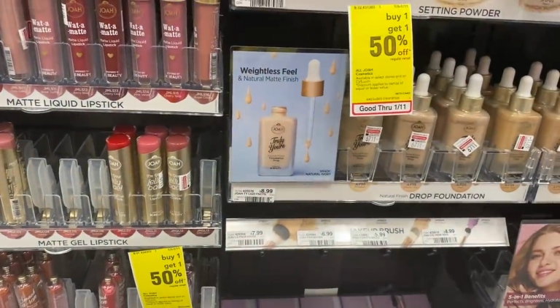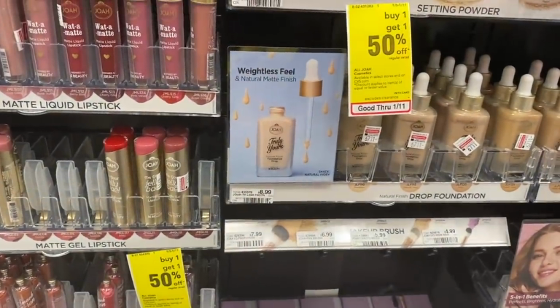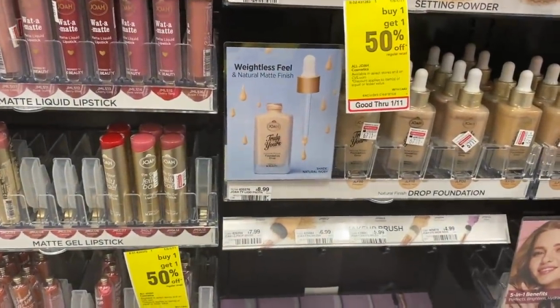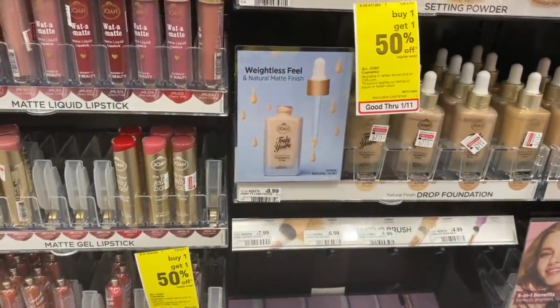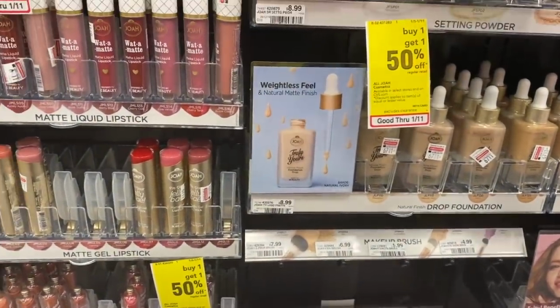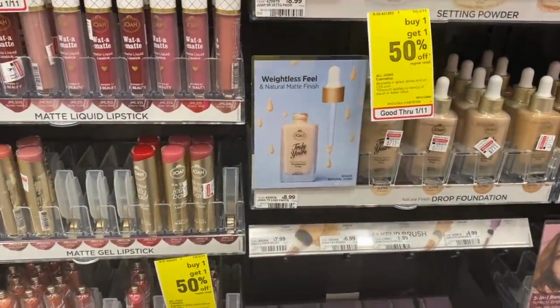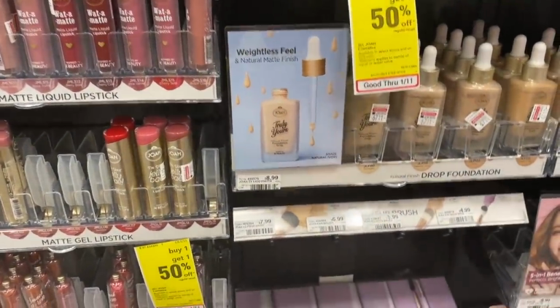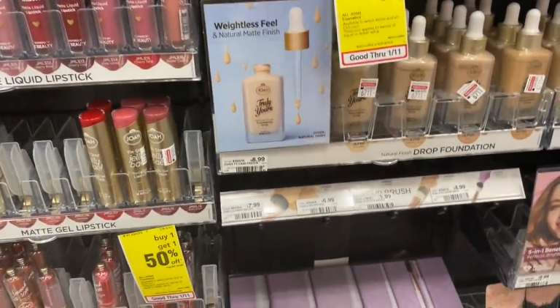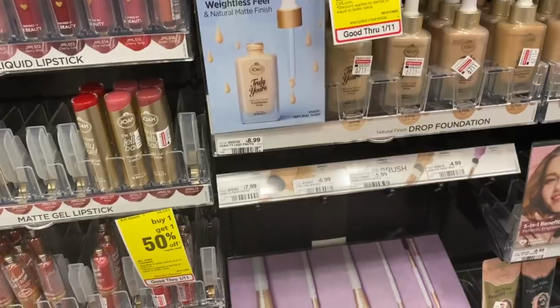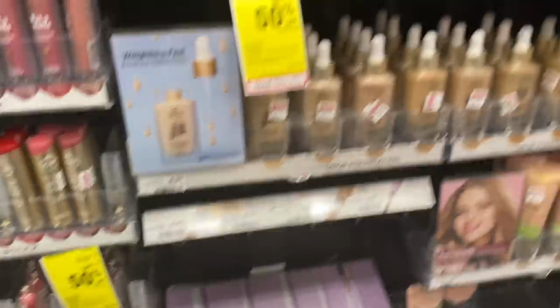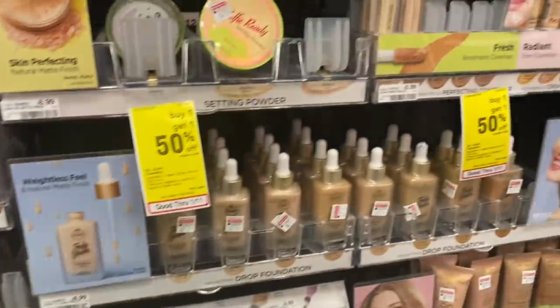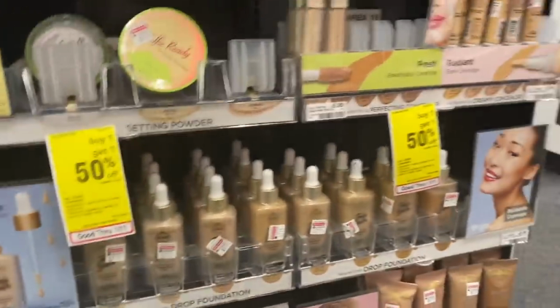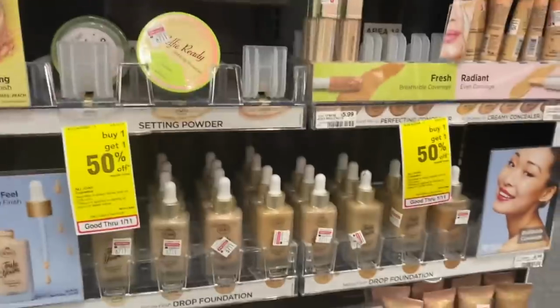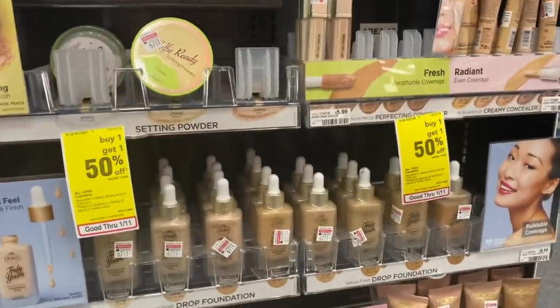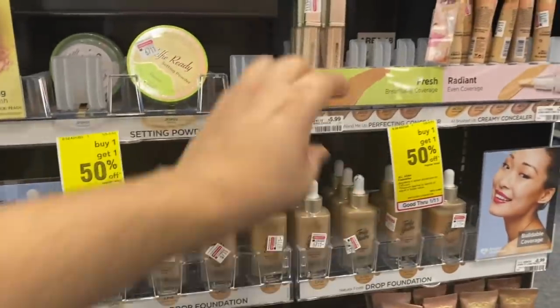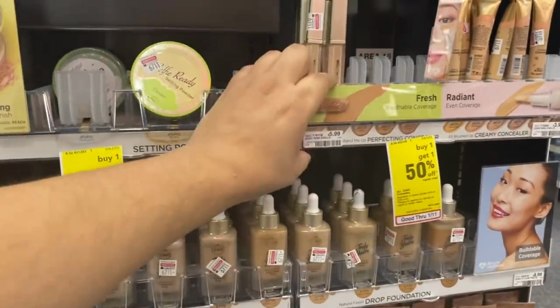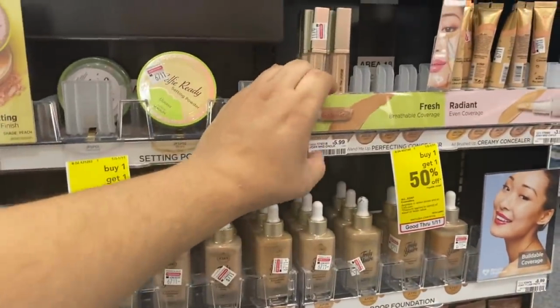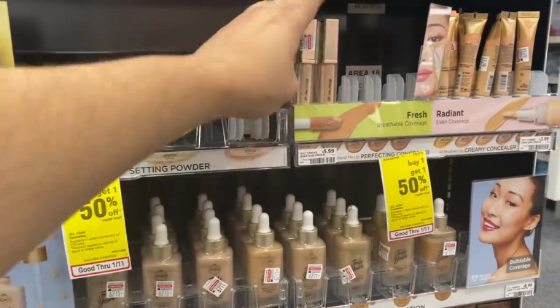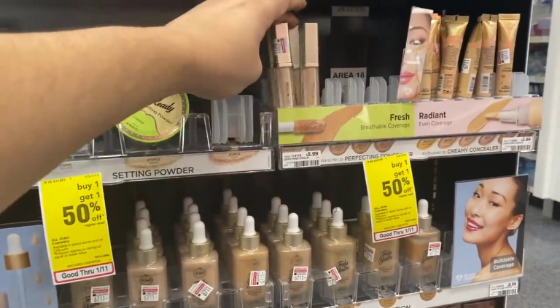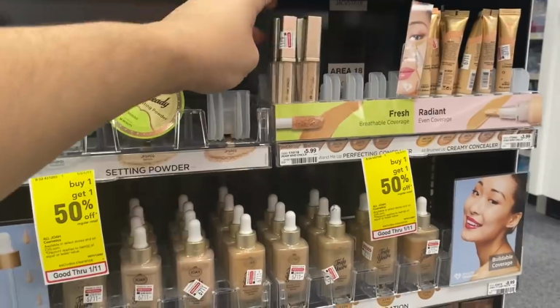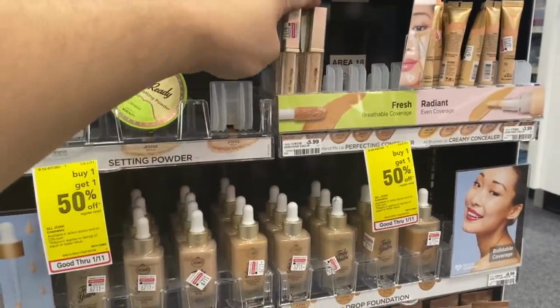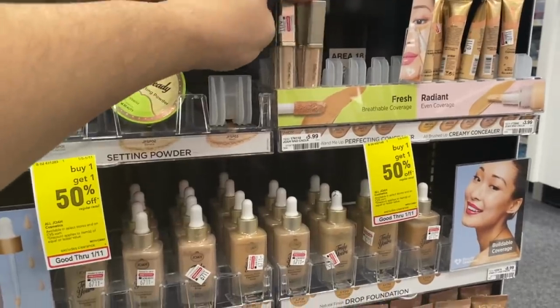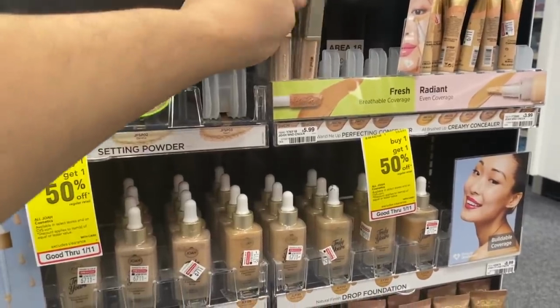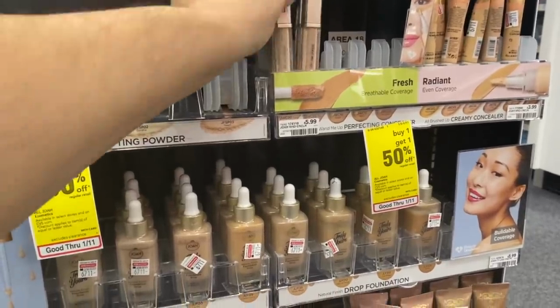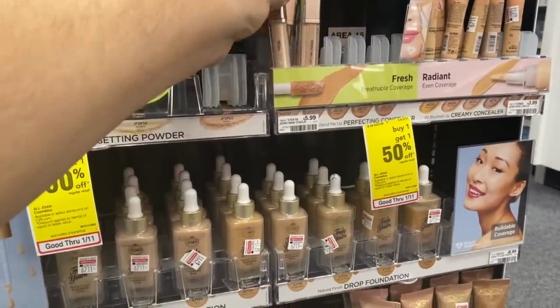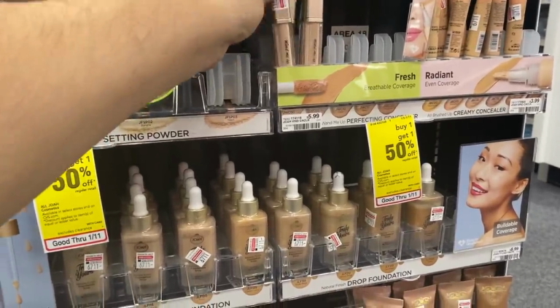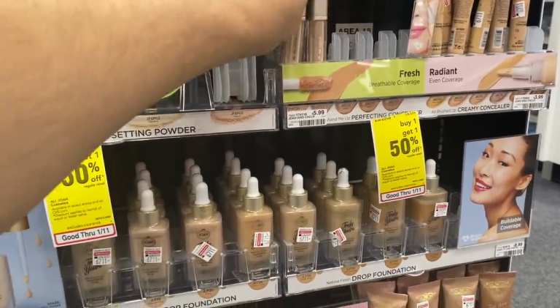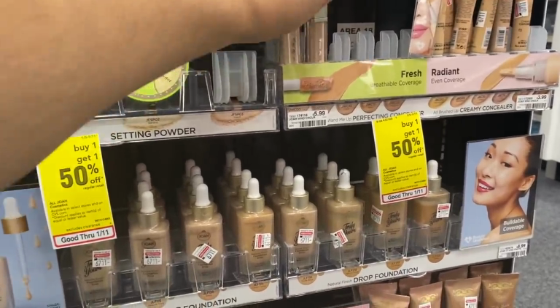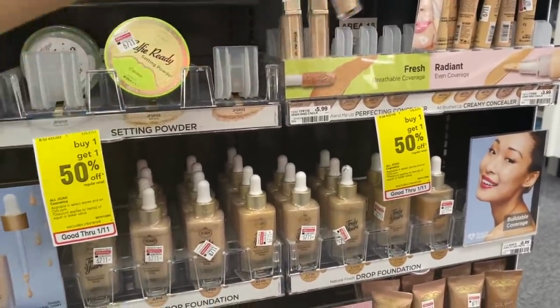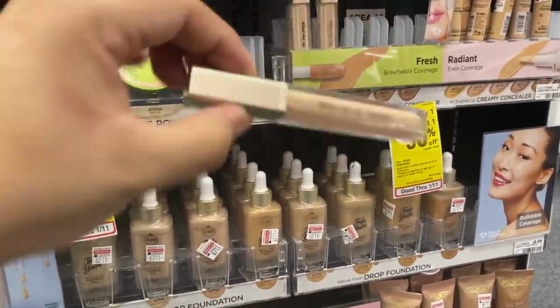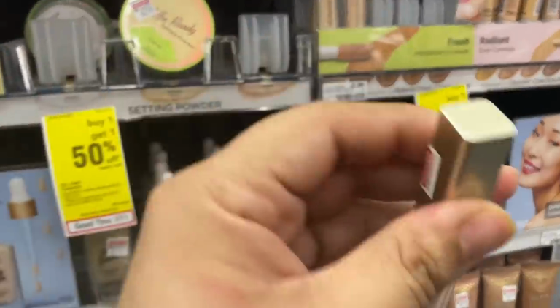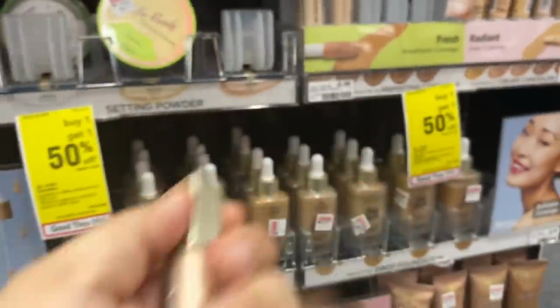Some setting powder — we got banana, I'll get some translucent powder. And then what is this? Breathable coverage — Perfection Concealer. Let's go with this one. Some concealer.